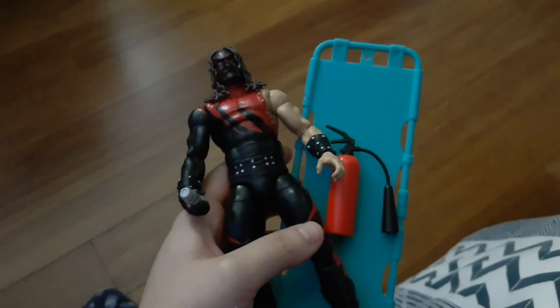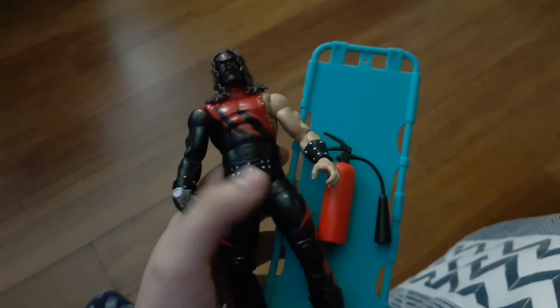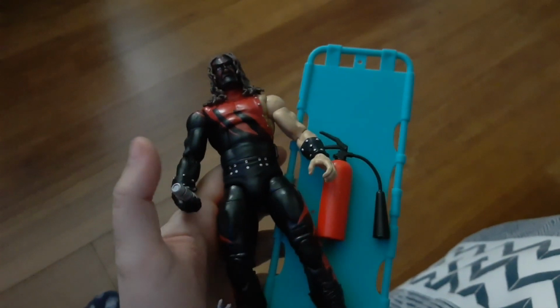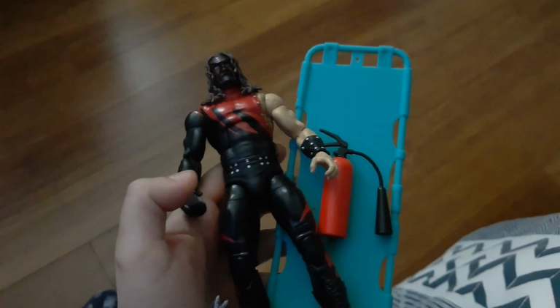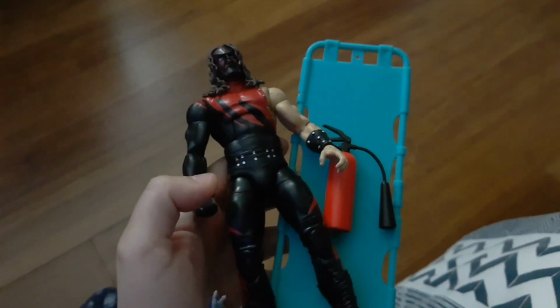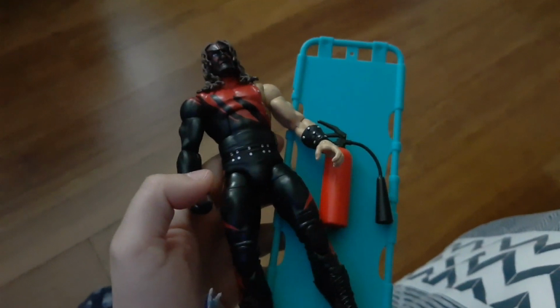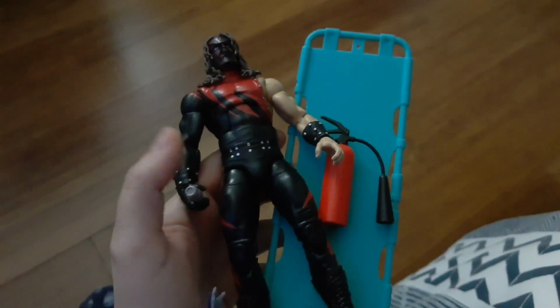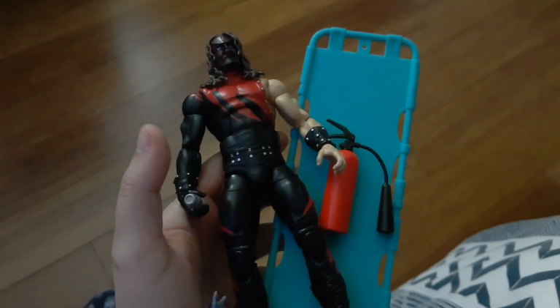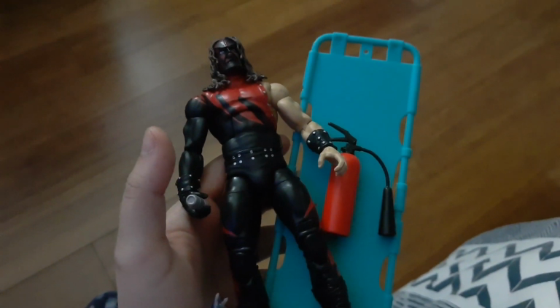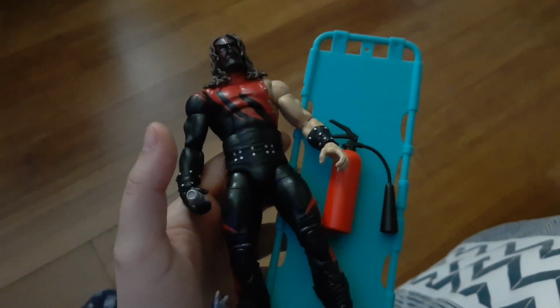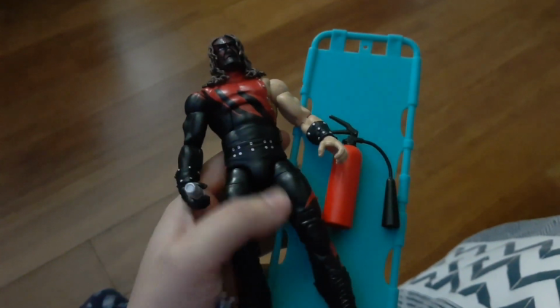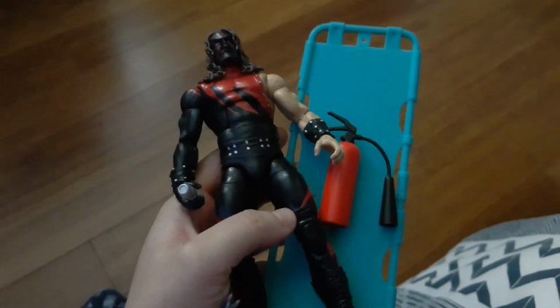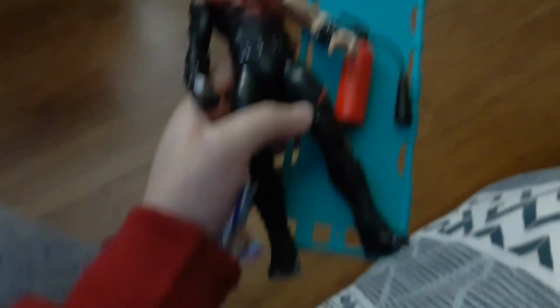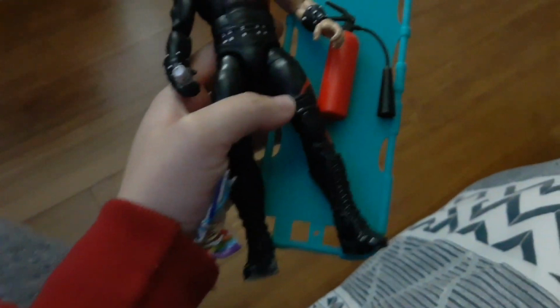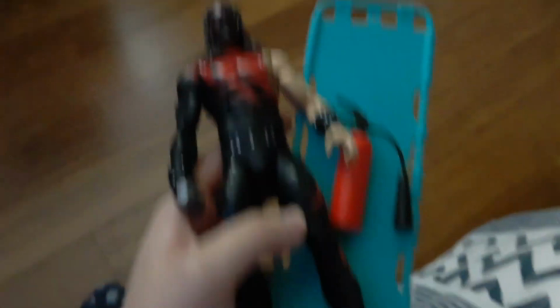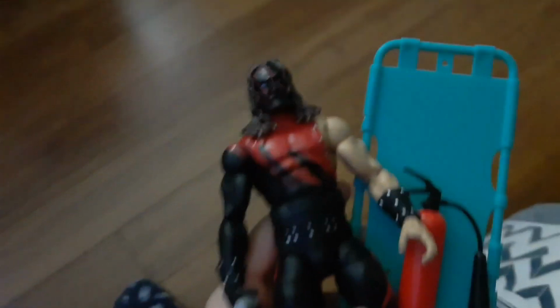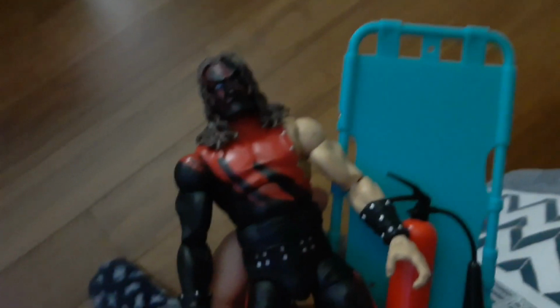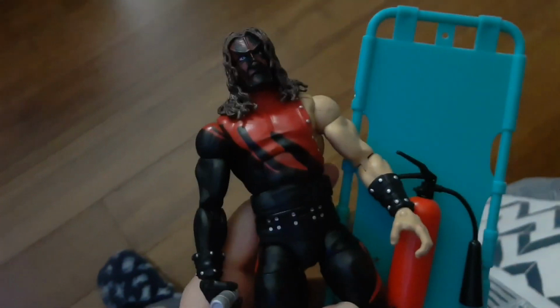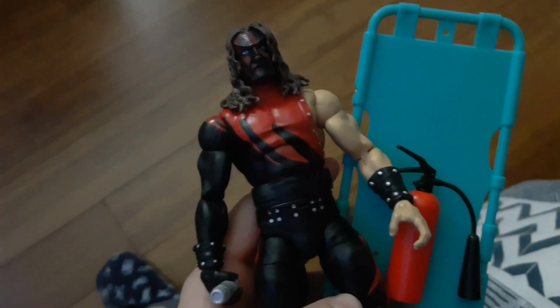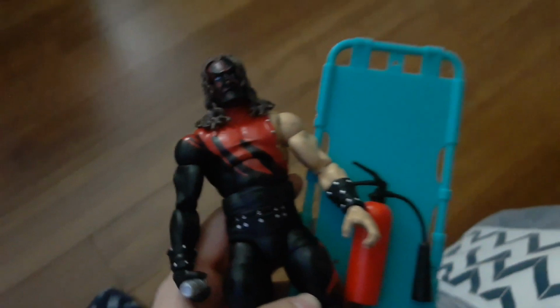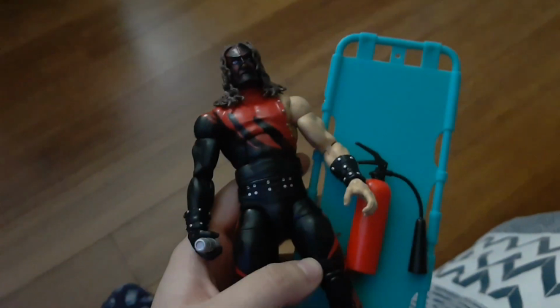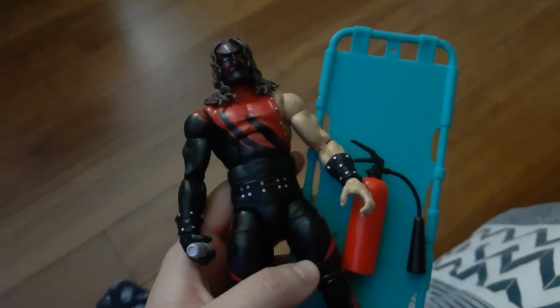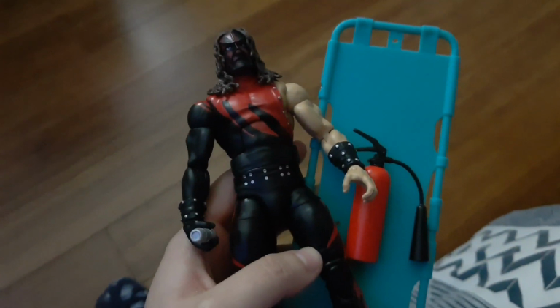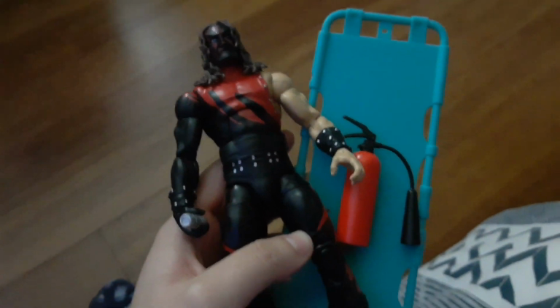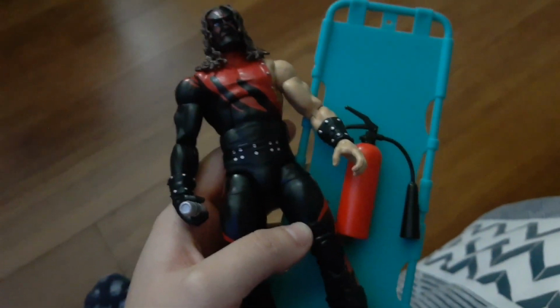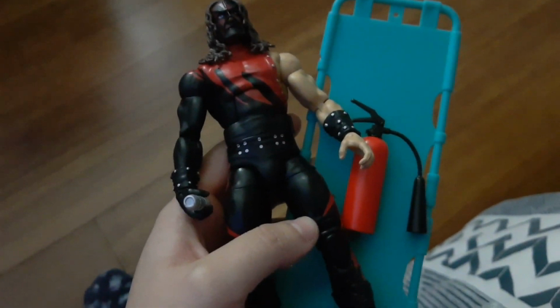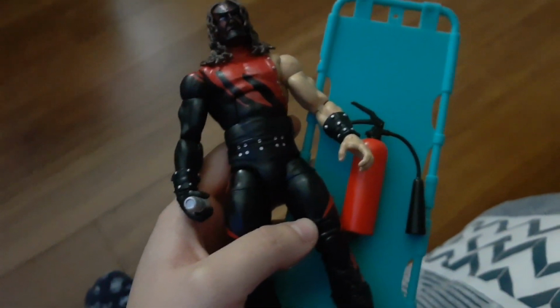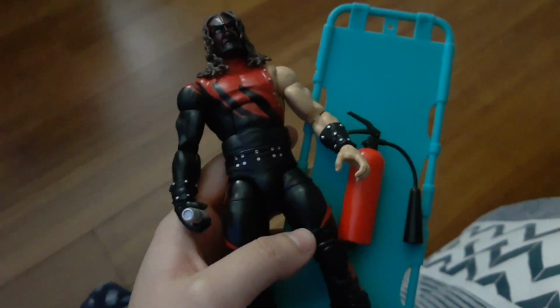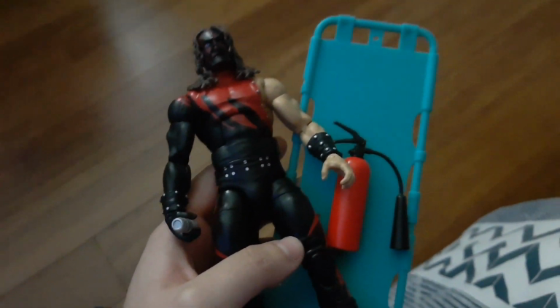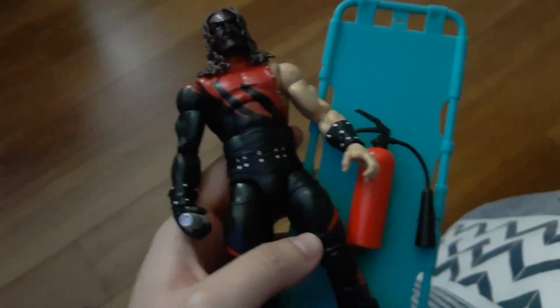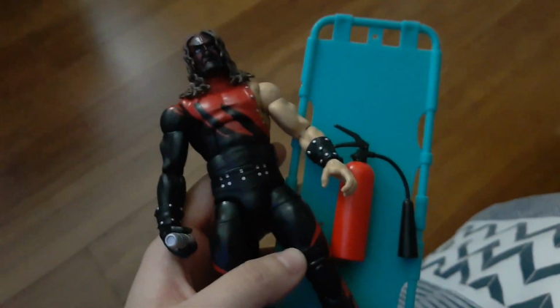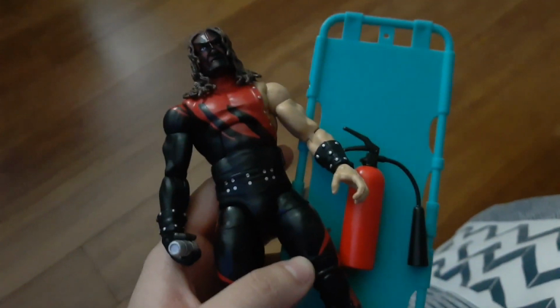Hey guys, this is Megan, I'm in person, back in a brand new video, and today I just wanted to show you guys this quick little update that I did get the Wrestlemania 2000 Kane.